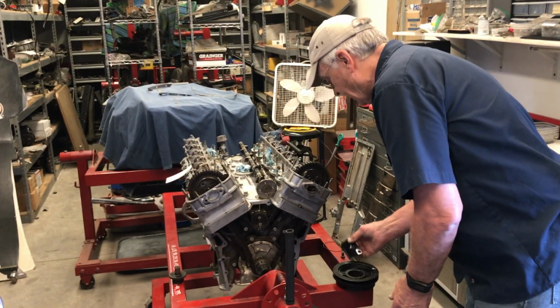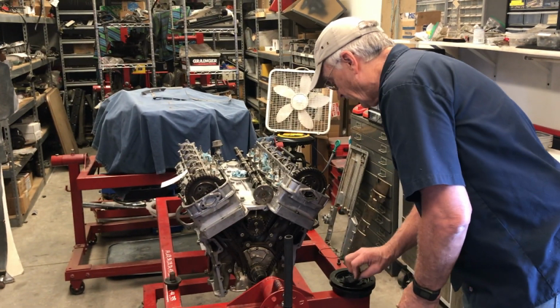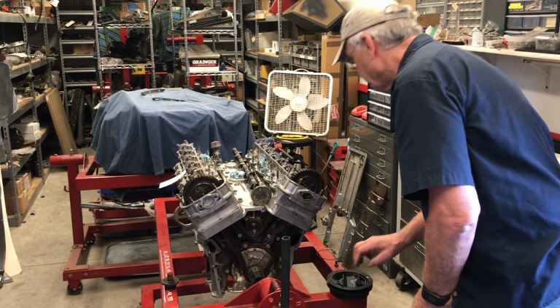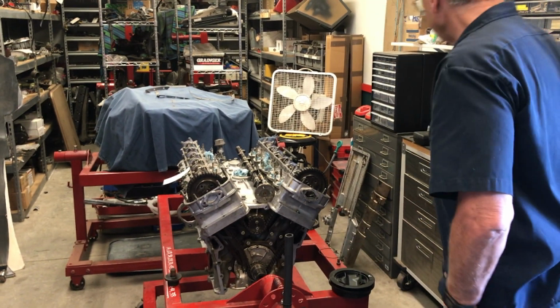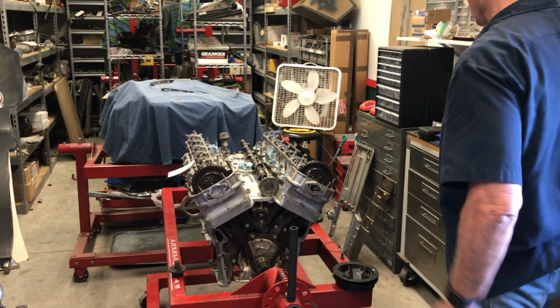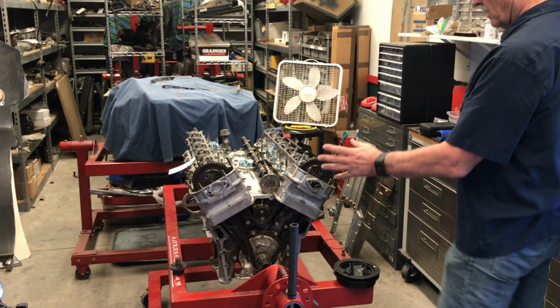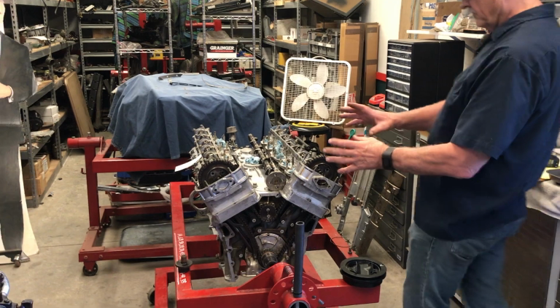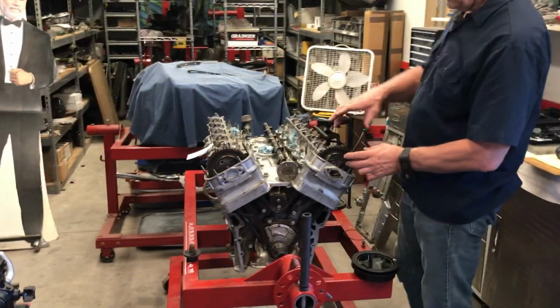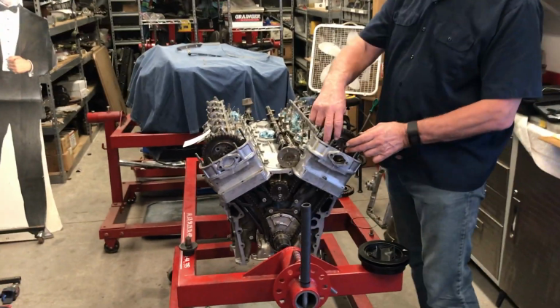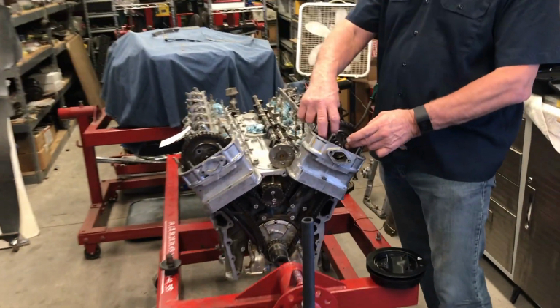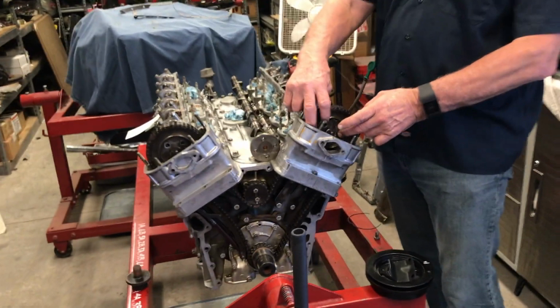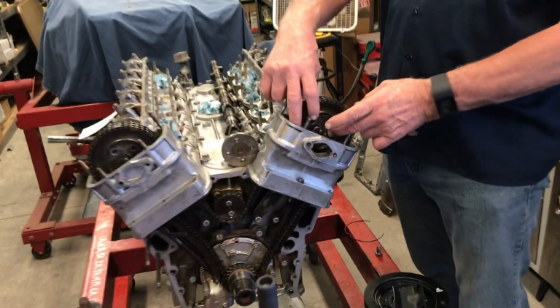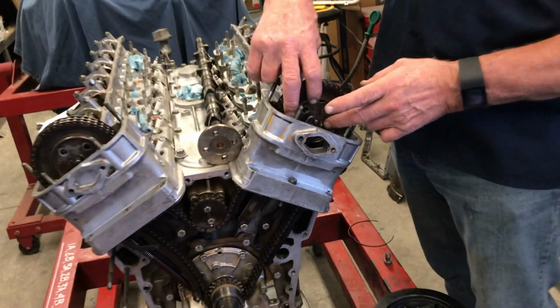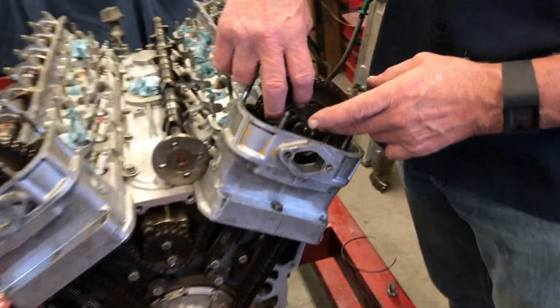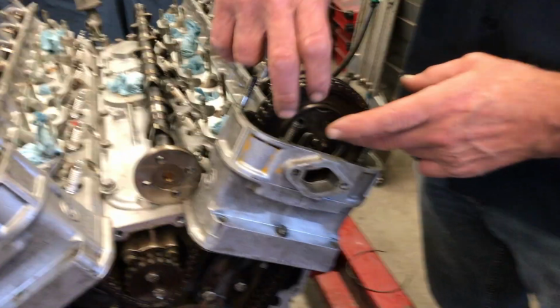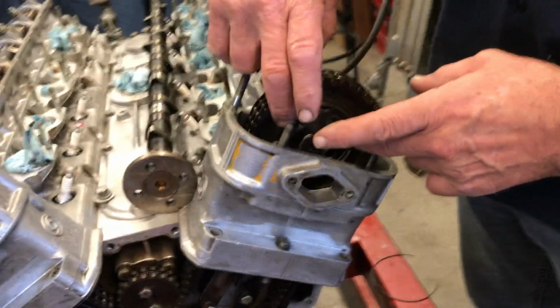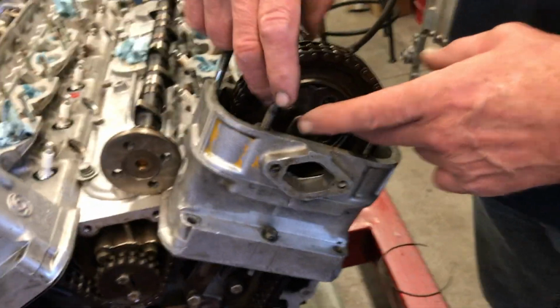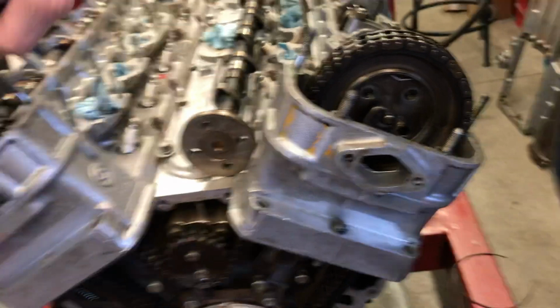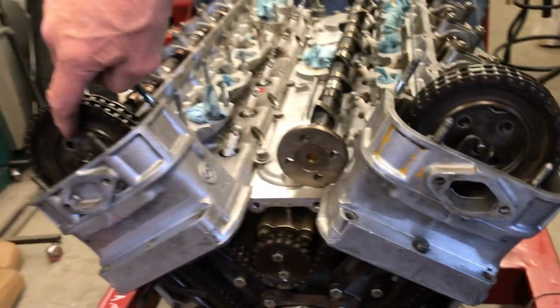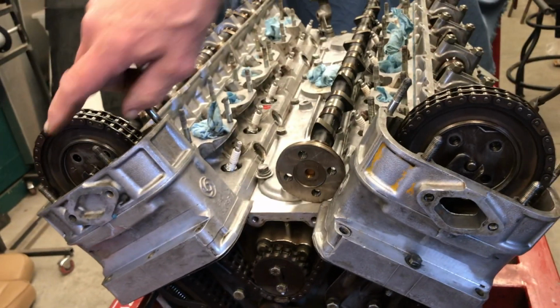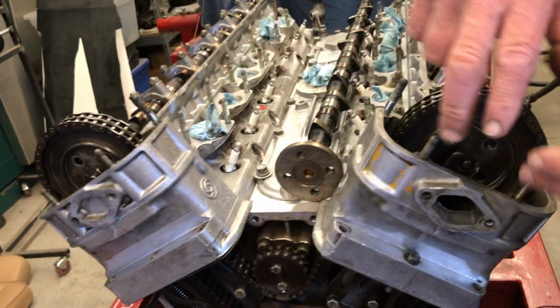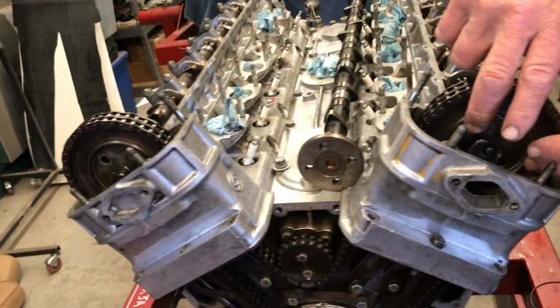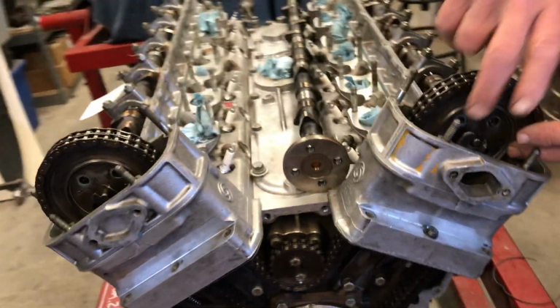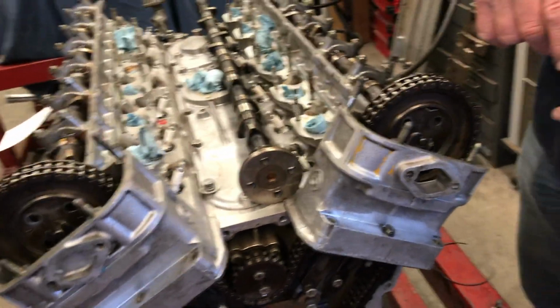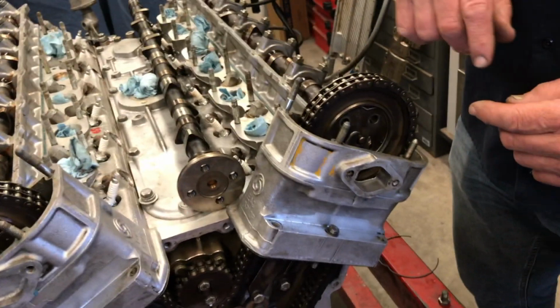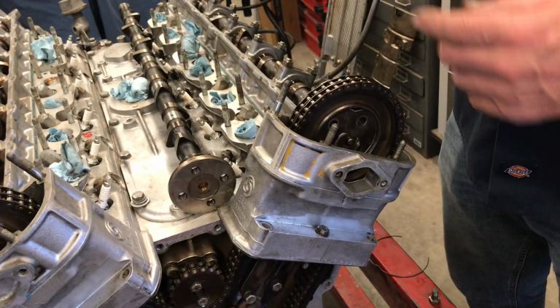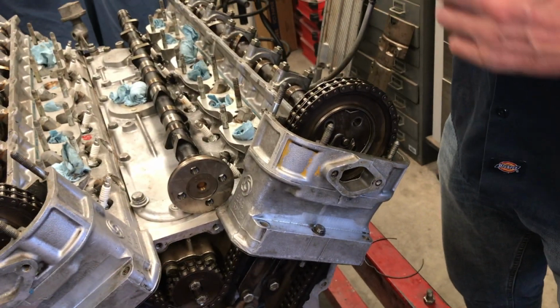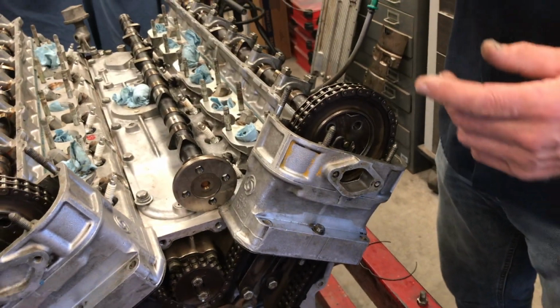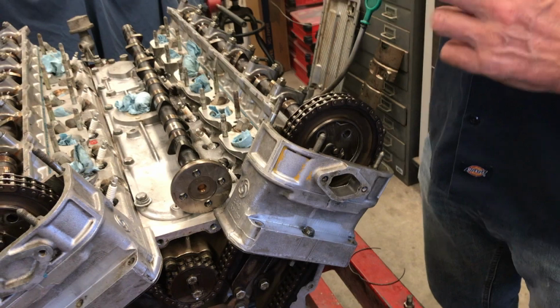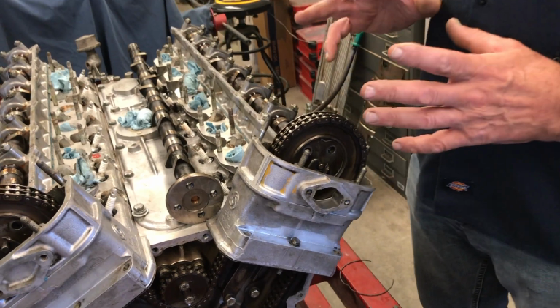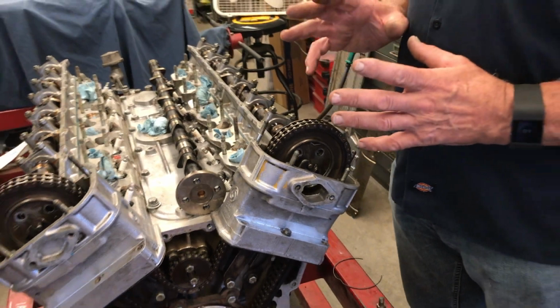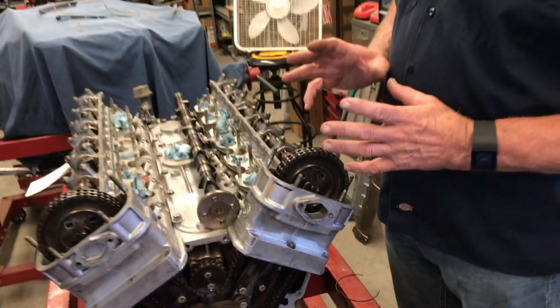The camshafts are up here. These are the timing sprockets on the camshafts — this is B bank, that's A bank. We're going to be dealing with this one first. We have to get the camshafts lined up correctly relative to the timing marks that we just set.